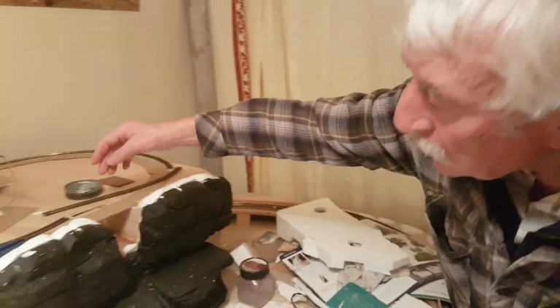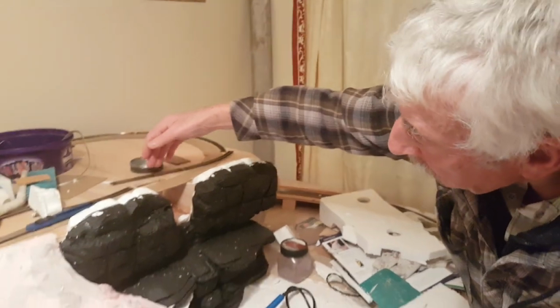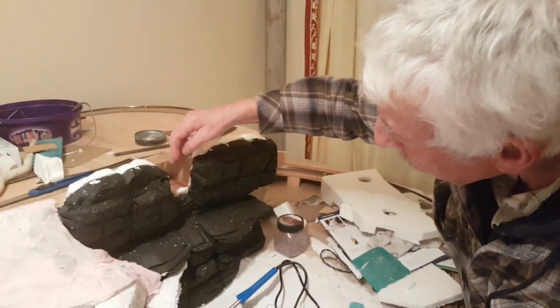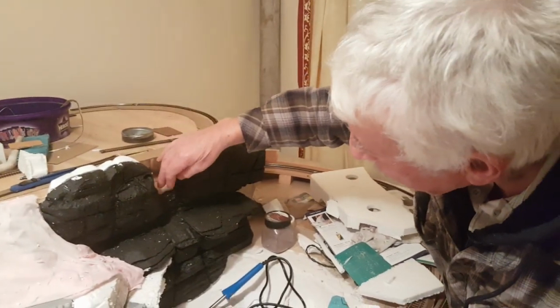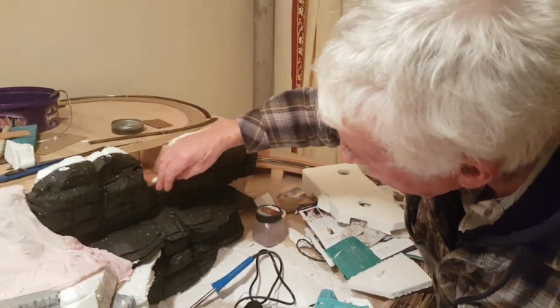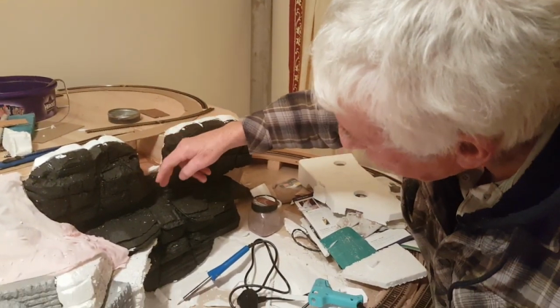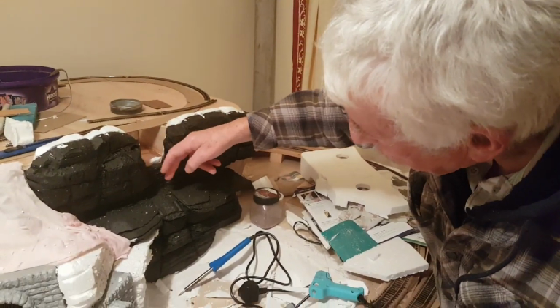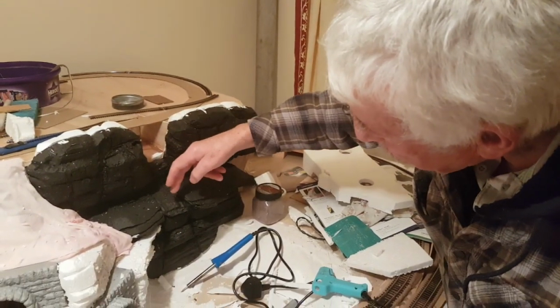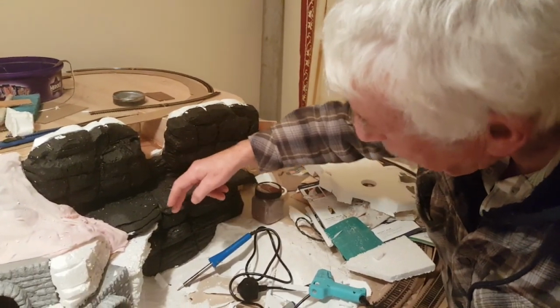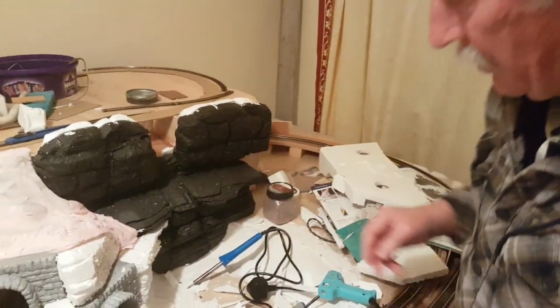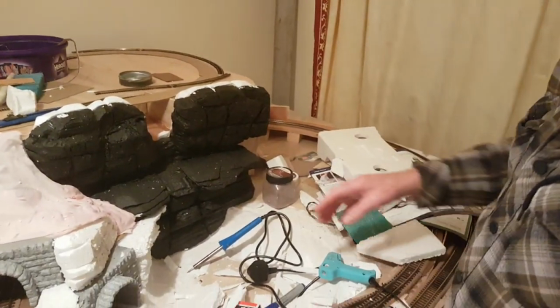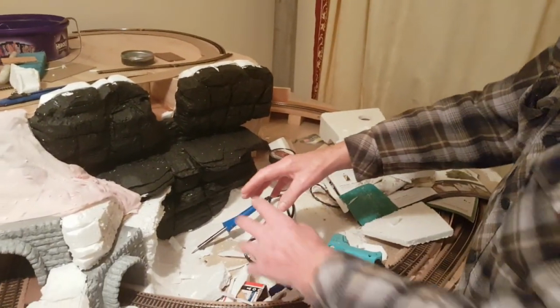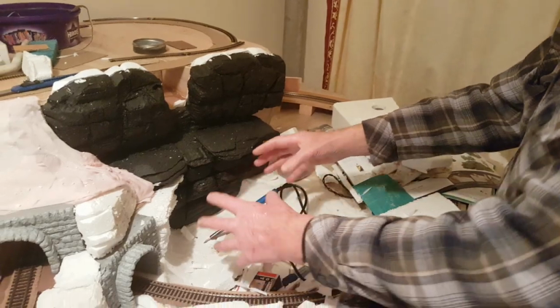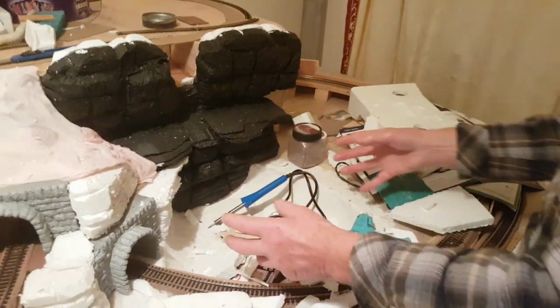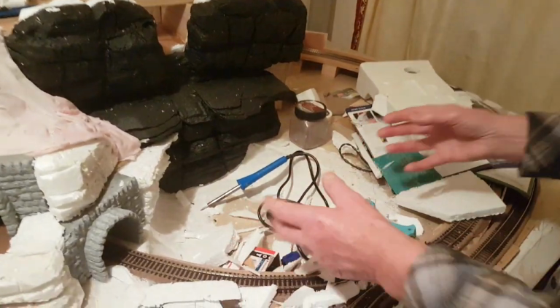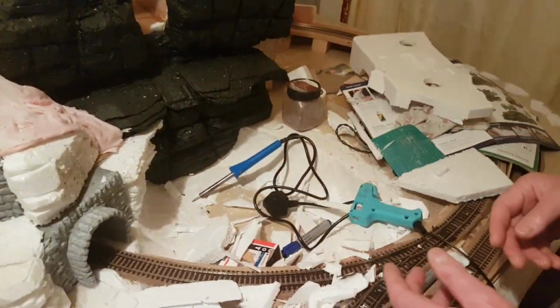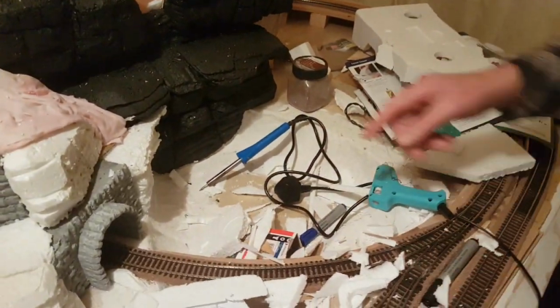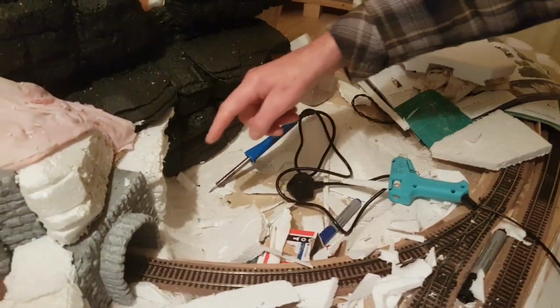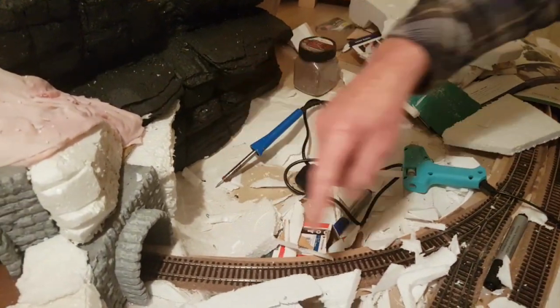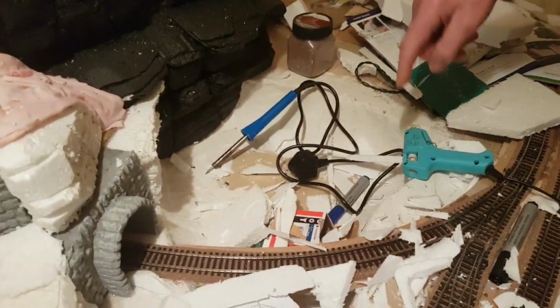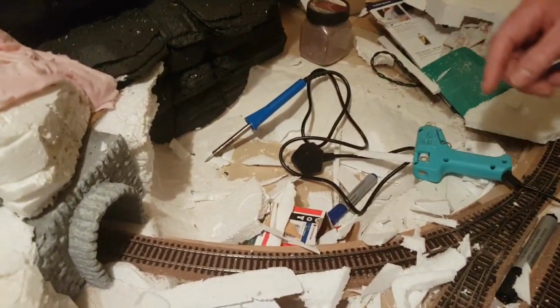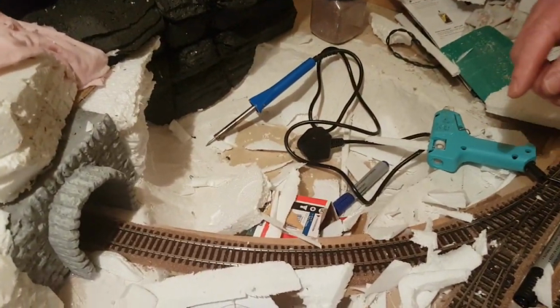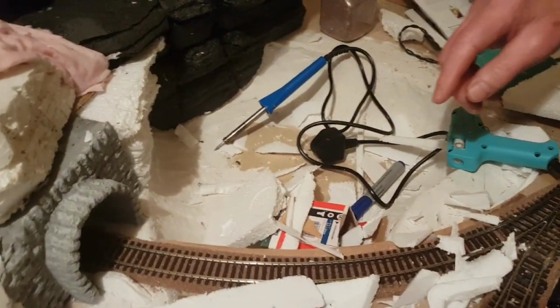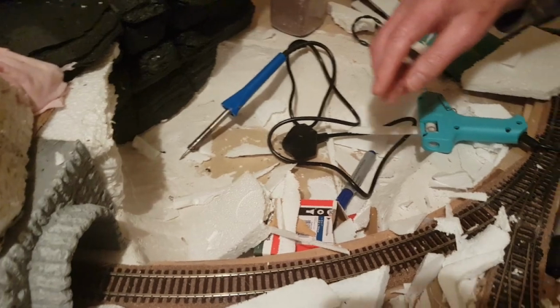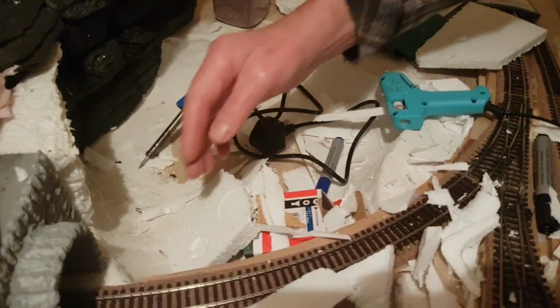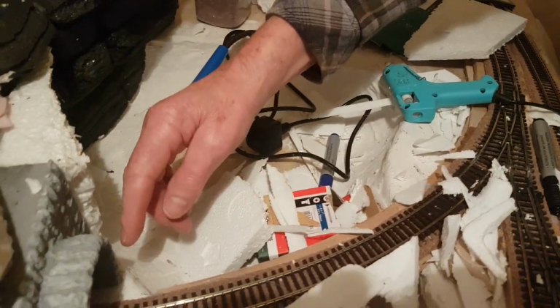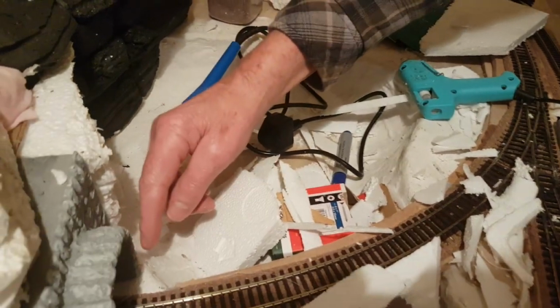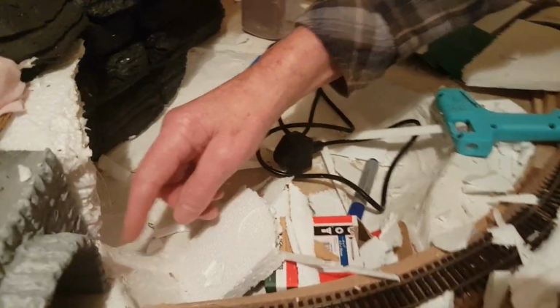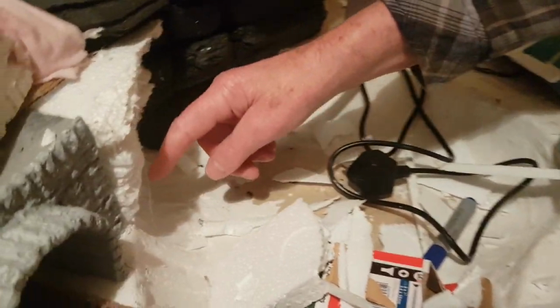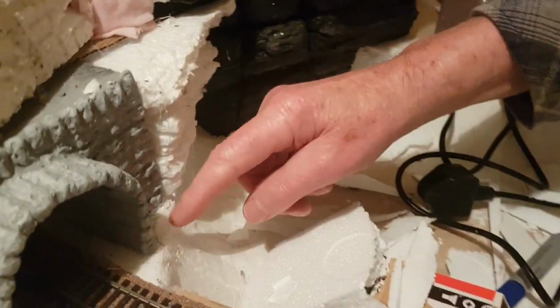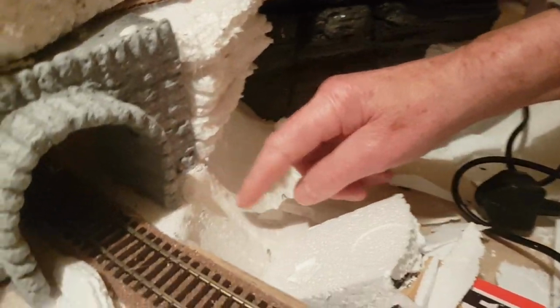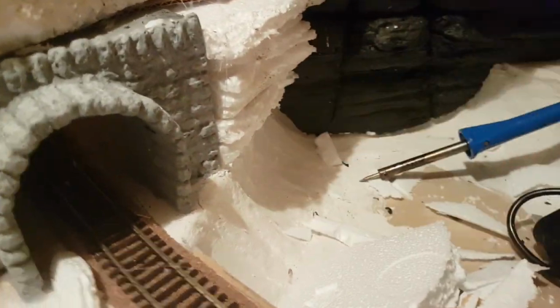I'll just pour that on like a pallet — I've never used it before, but it should cascade nicely. Now this will be a lake. What I did was cut the shape of the lake out, lowered it about three inches, and had it positioned with some aluminium brackets.